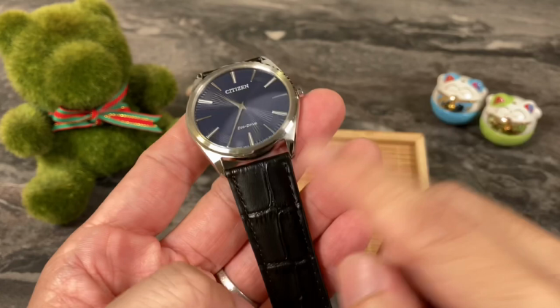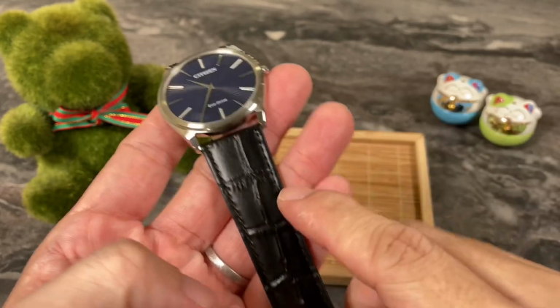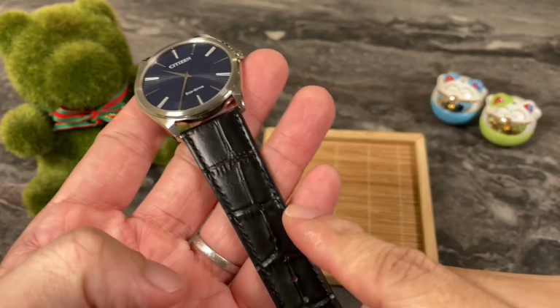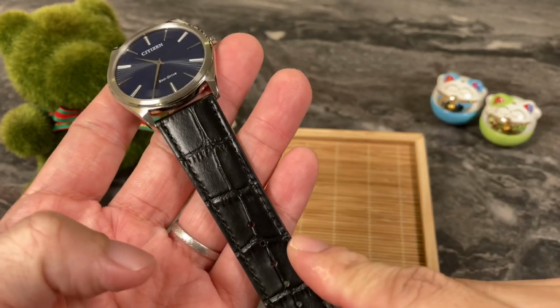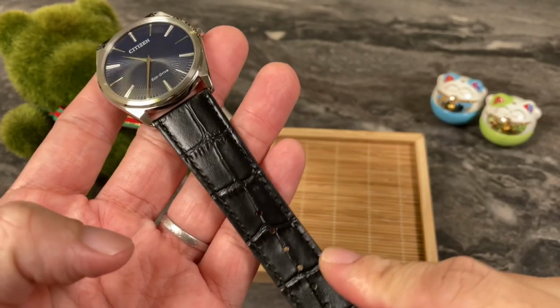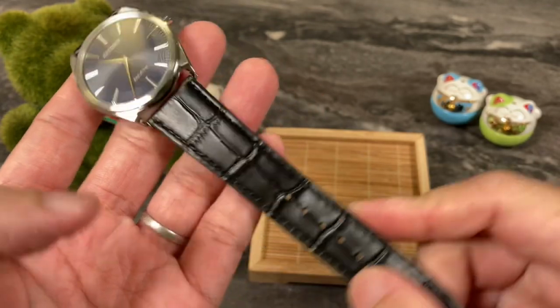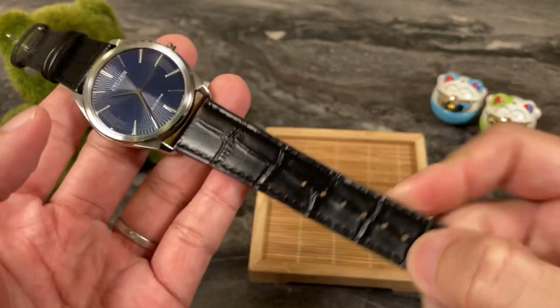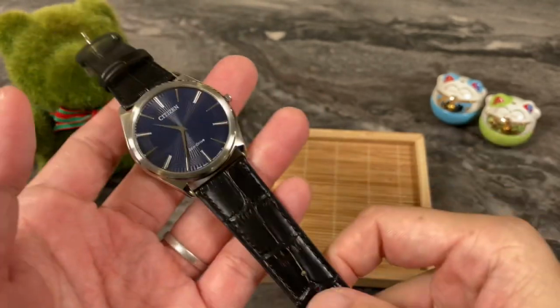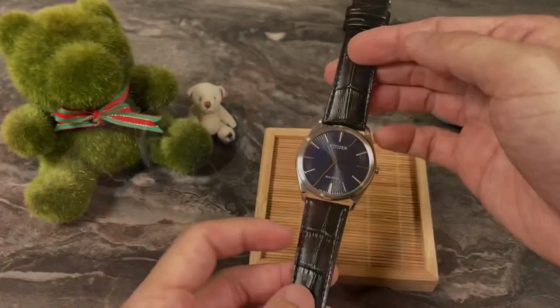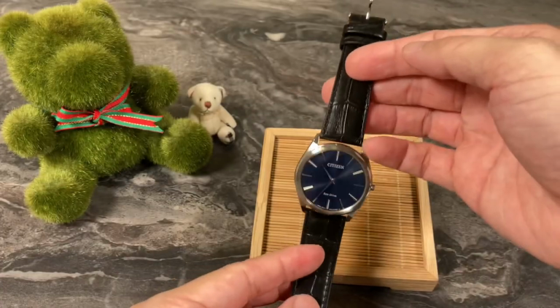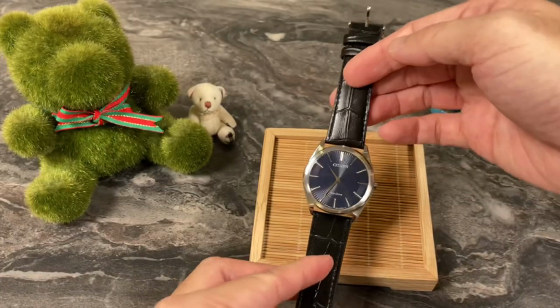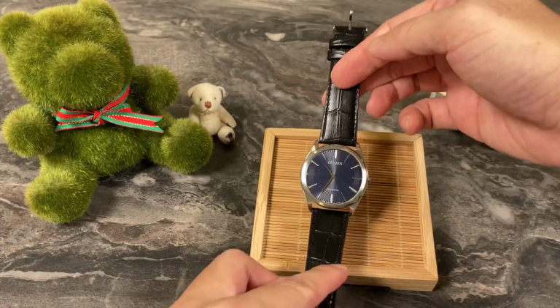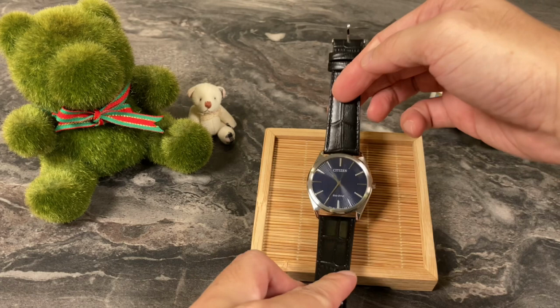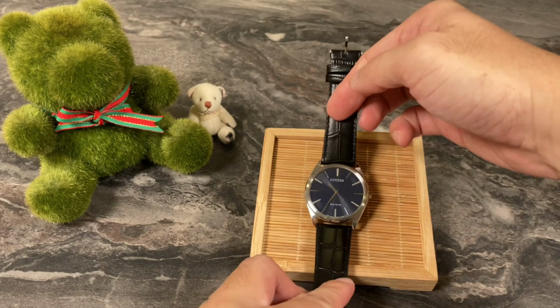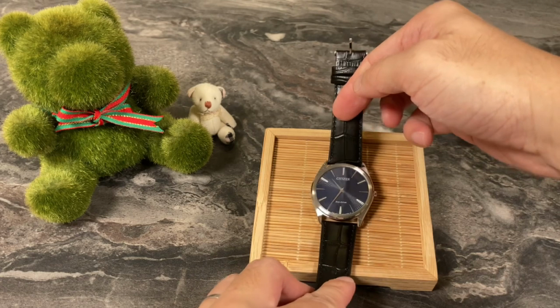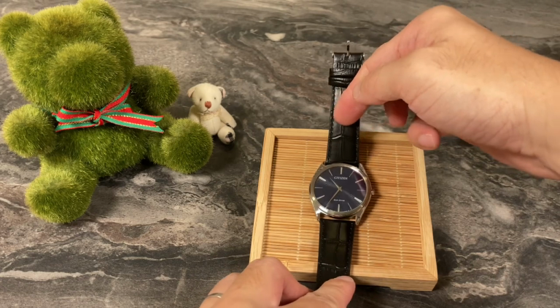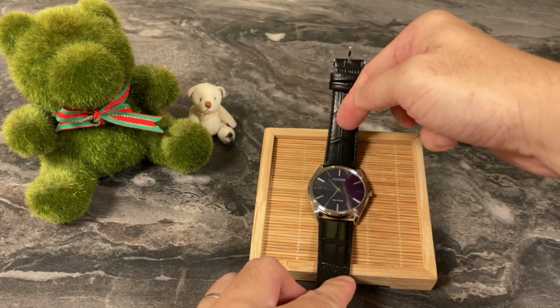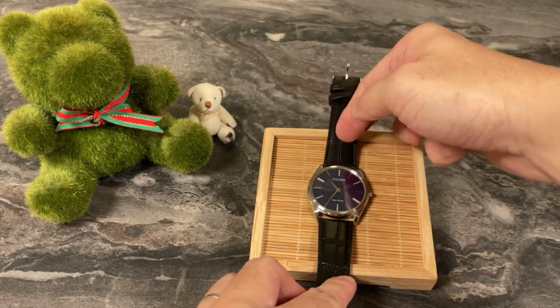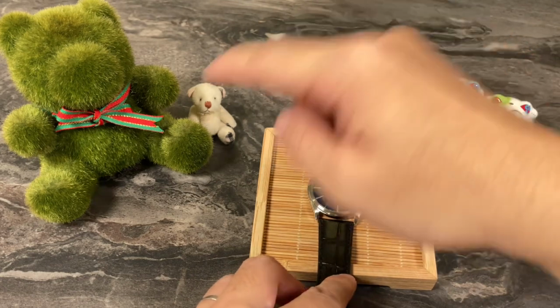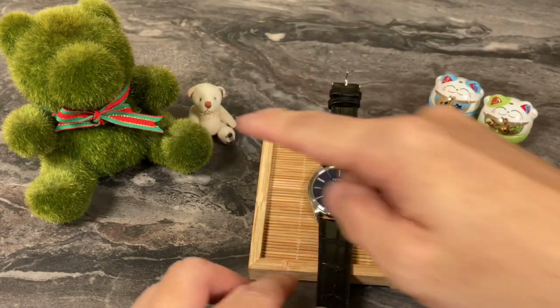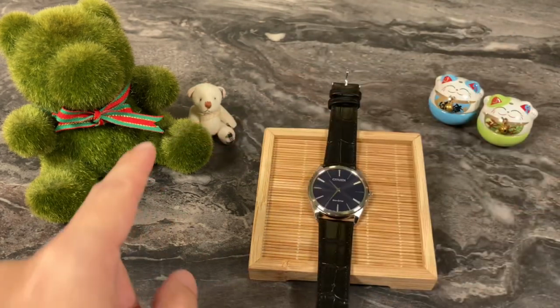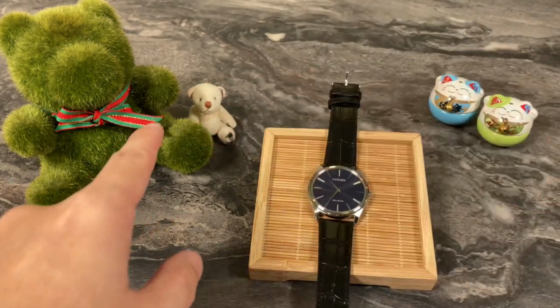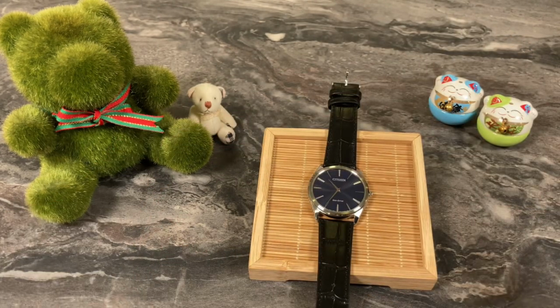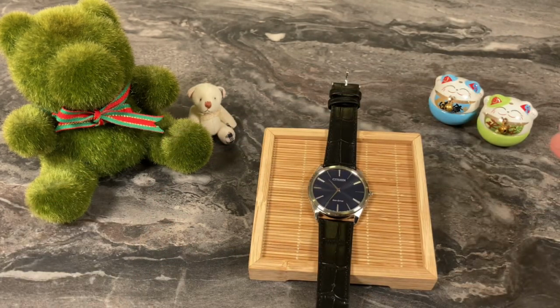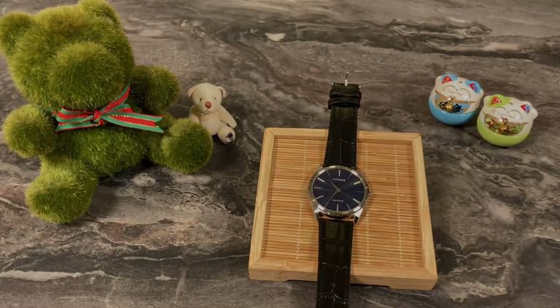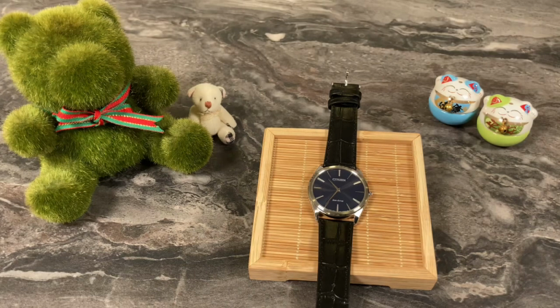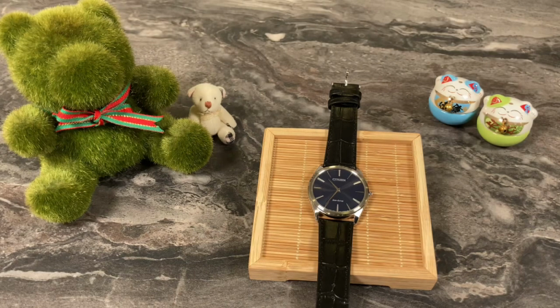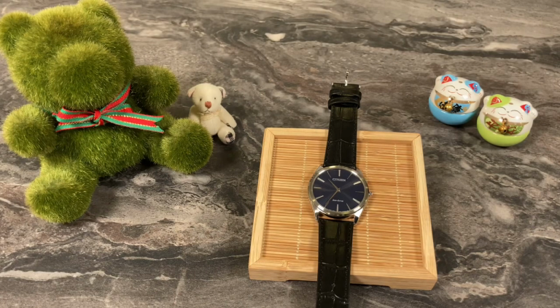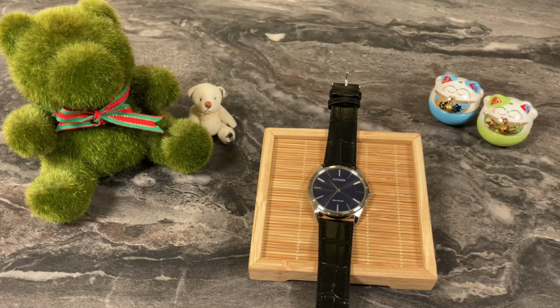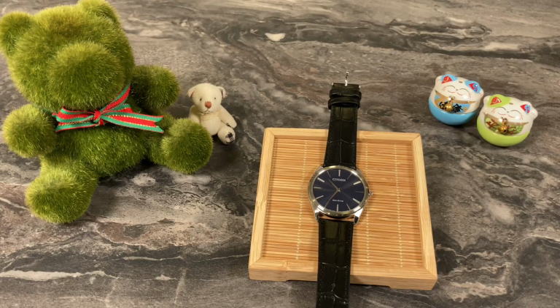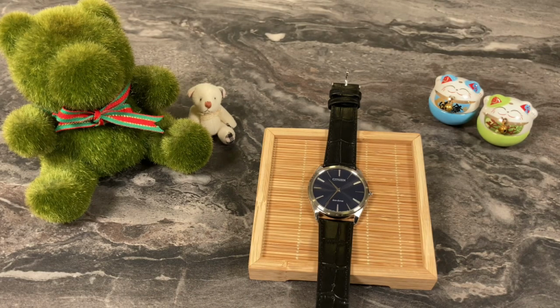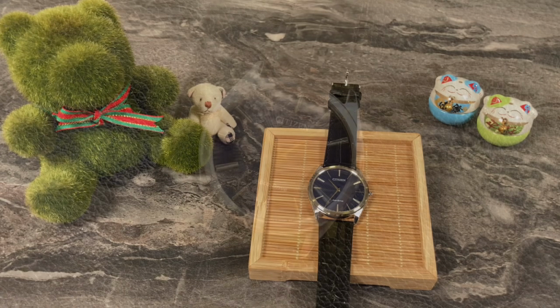What it needs is probably a nicer strap. This is Andy in Singapore, together with George and Pixie and their friends — we're going to see you next week for more watch videos. Bye-bye!